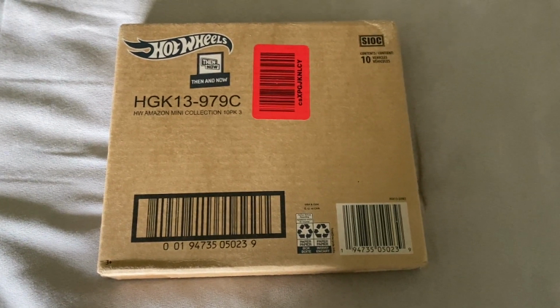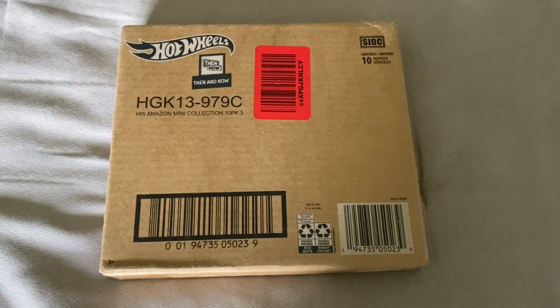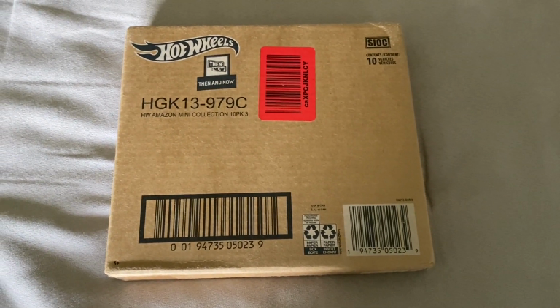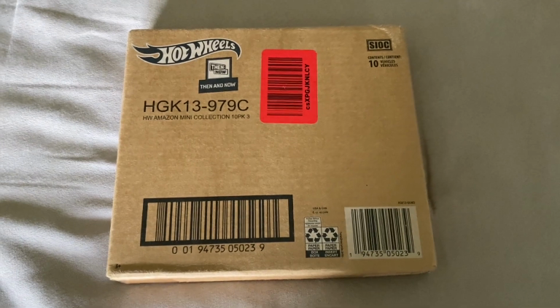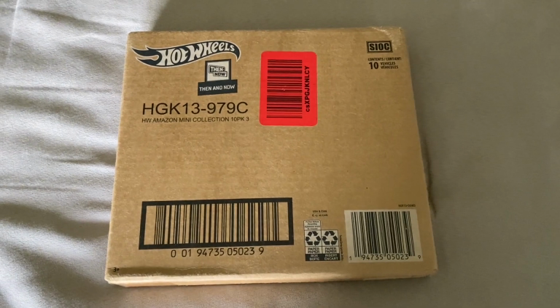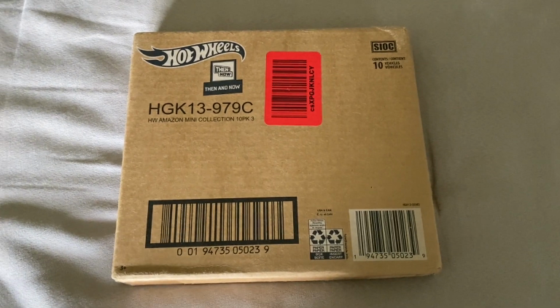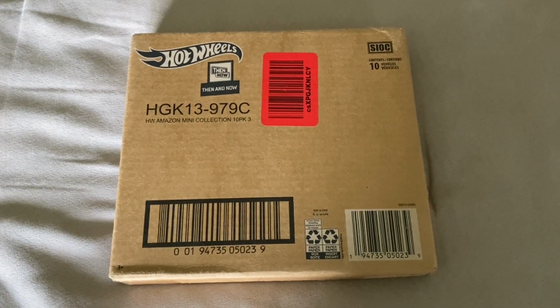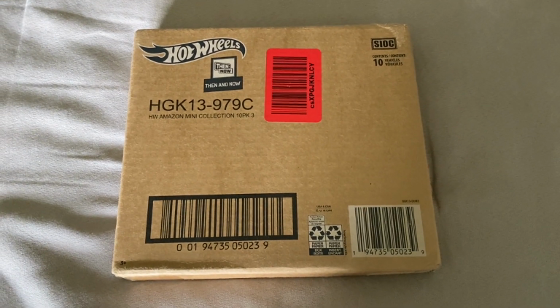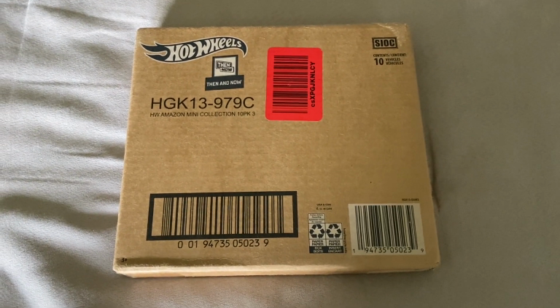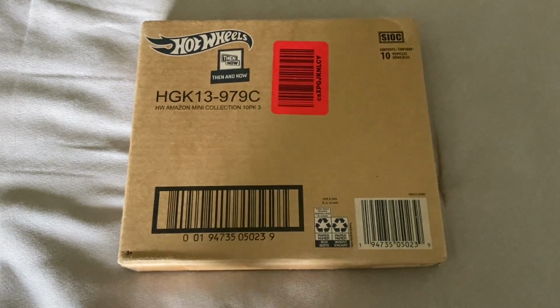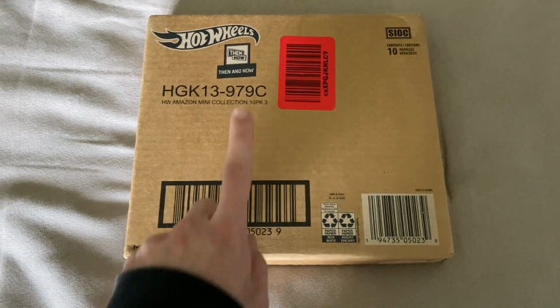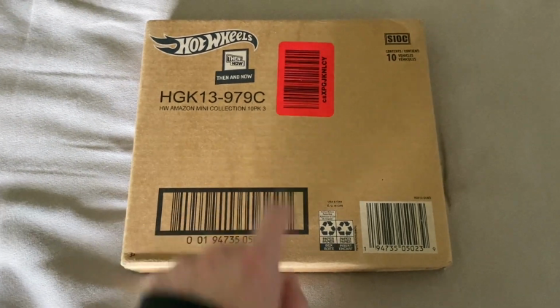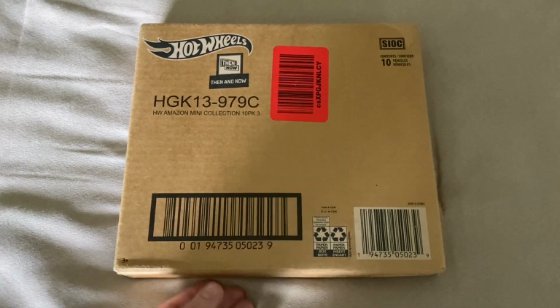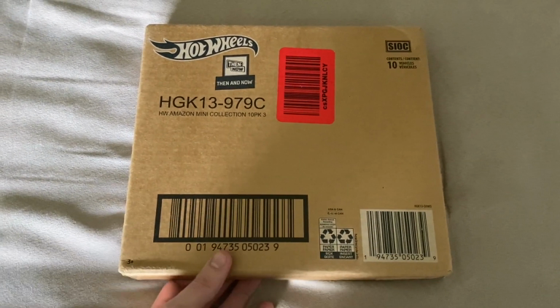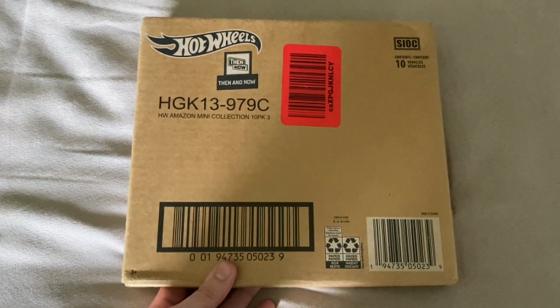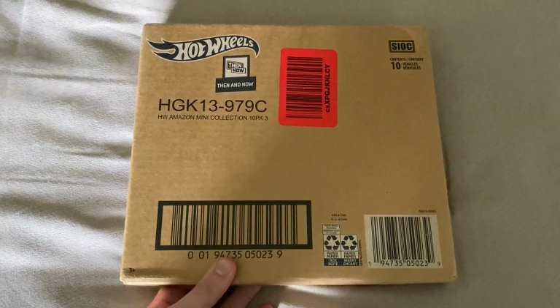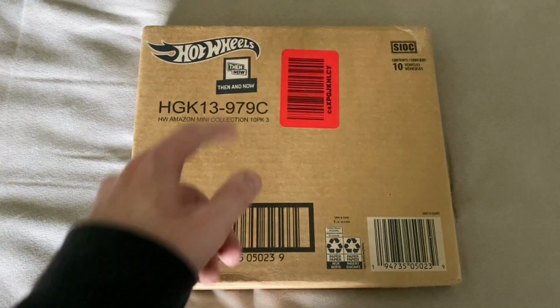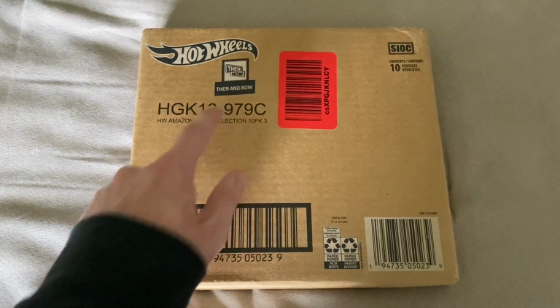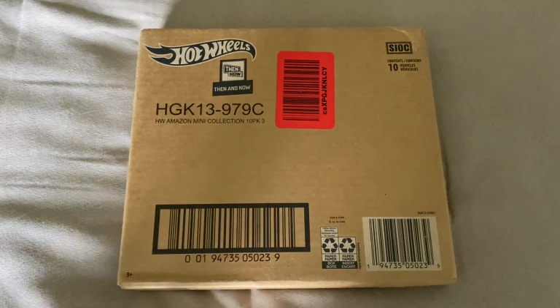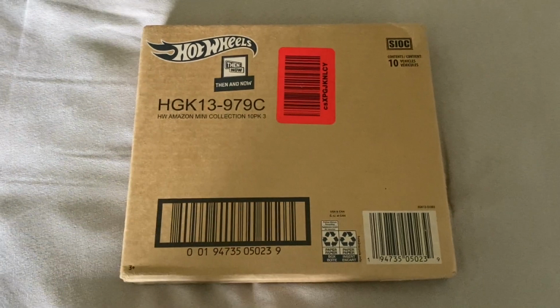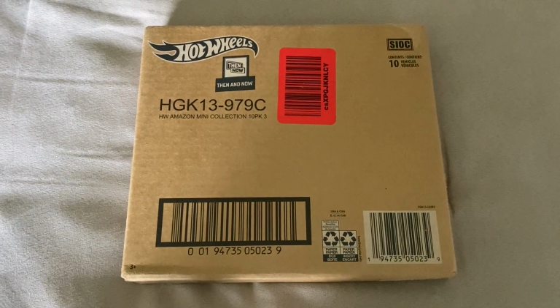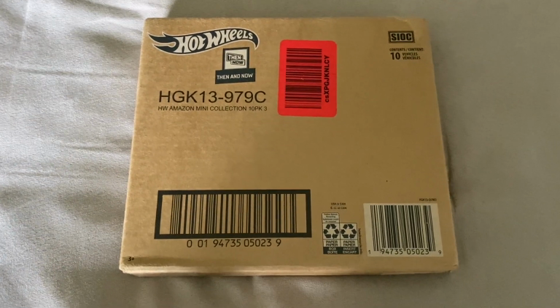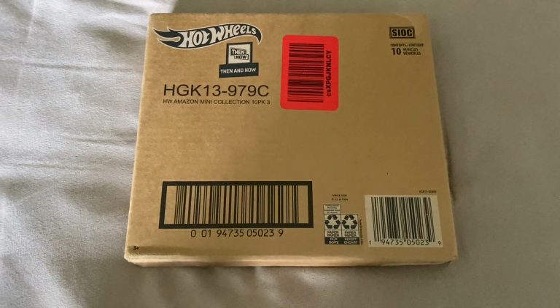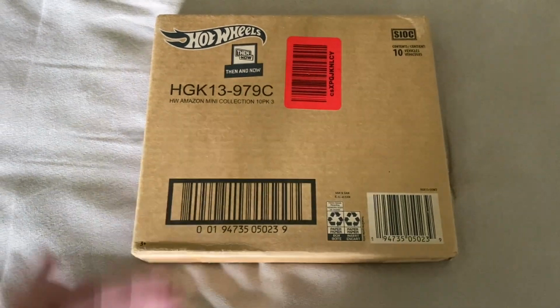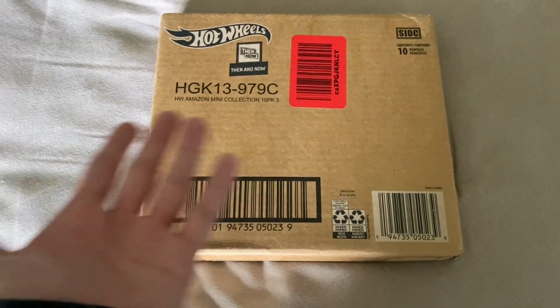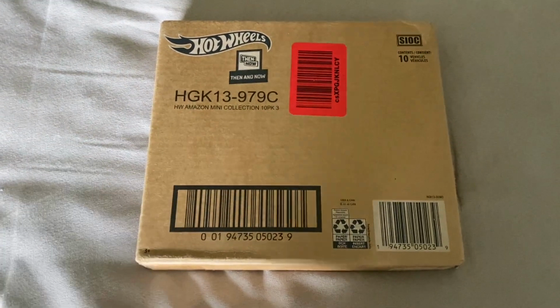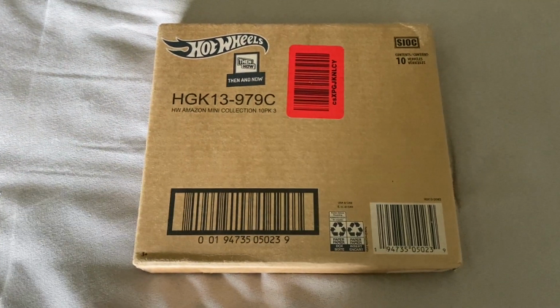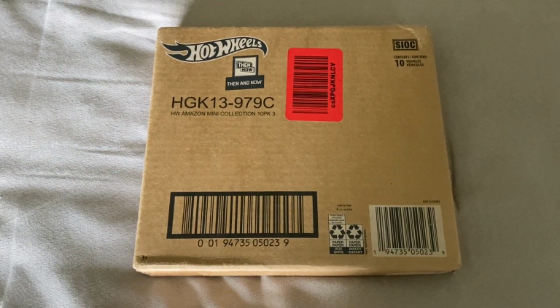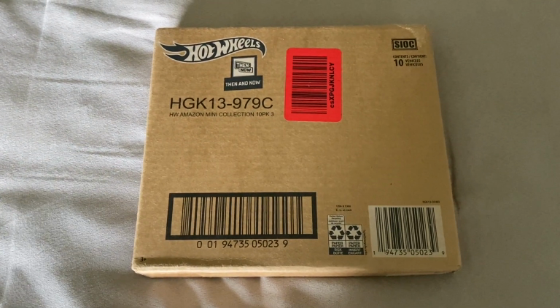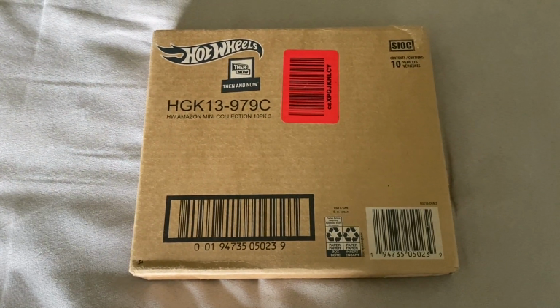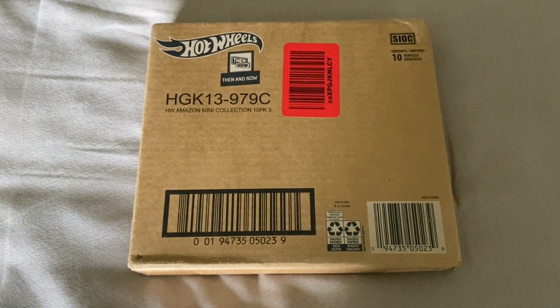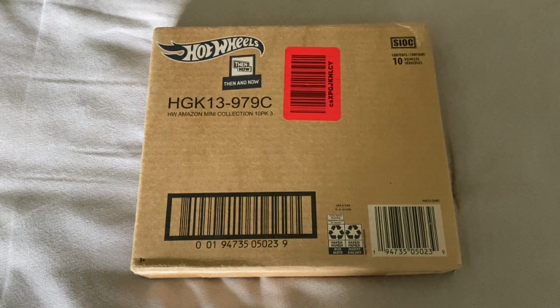I got this set from Amazon for $14 in total. I thought that was a pretty good deal and these cars are actually going to be on short cards too, so I thought that would be kind of a cool thing to have.